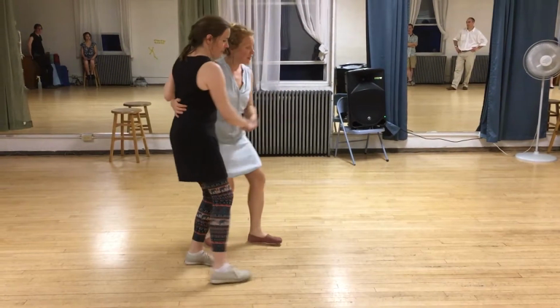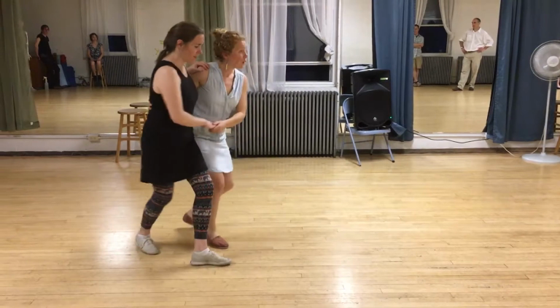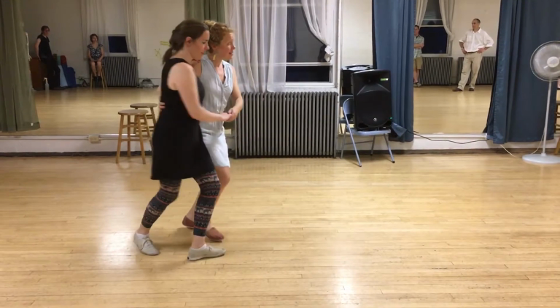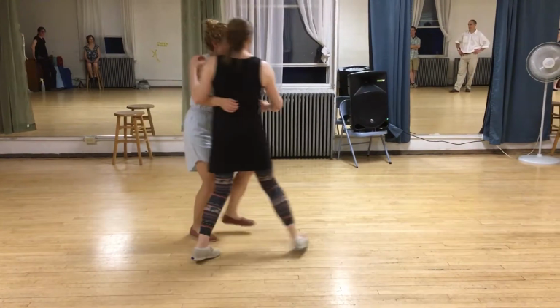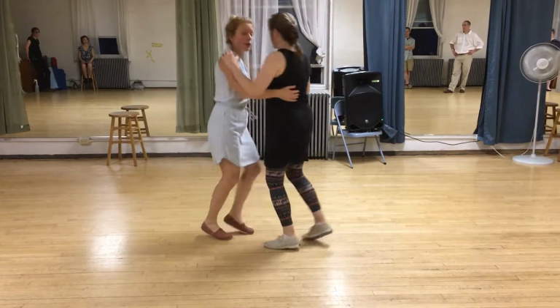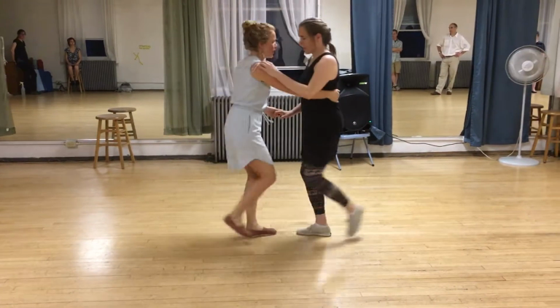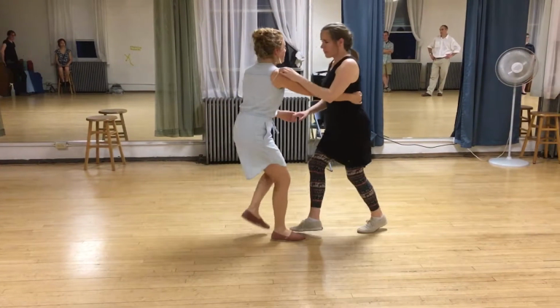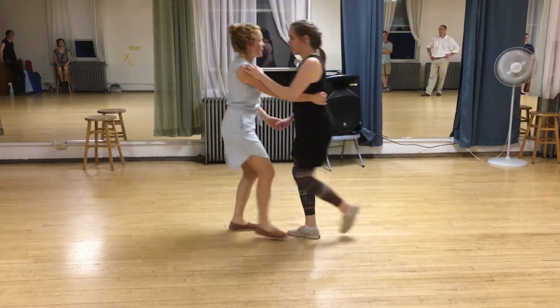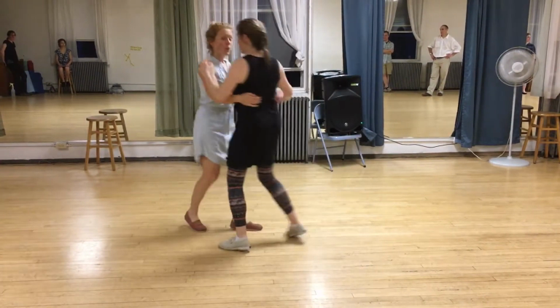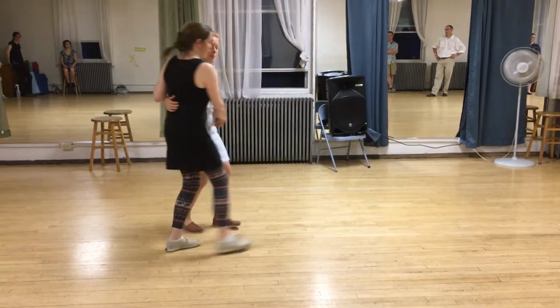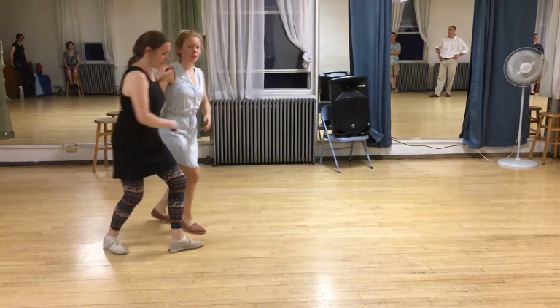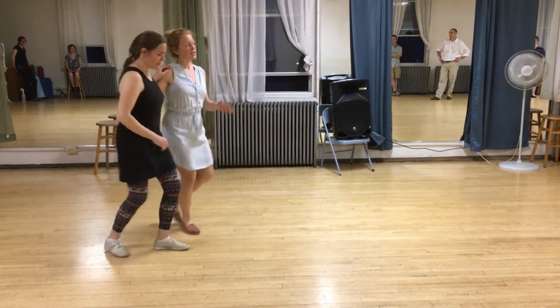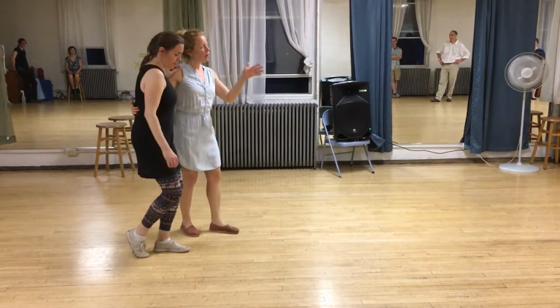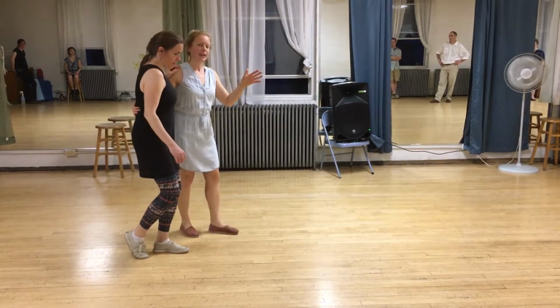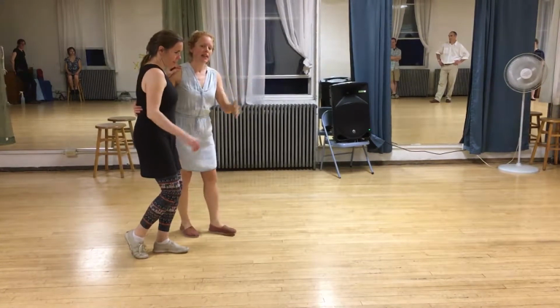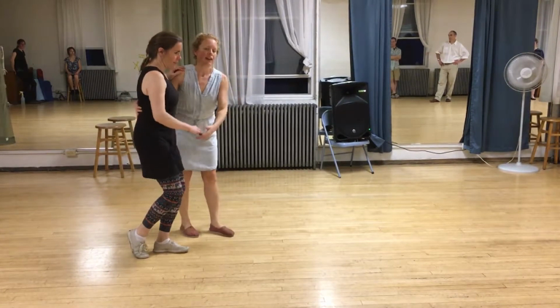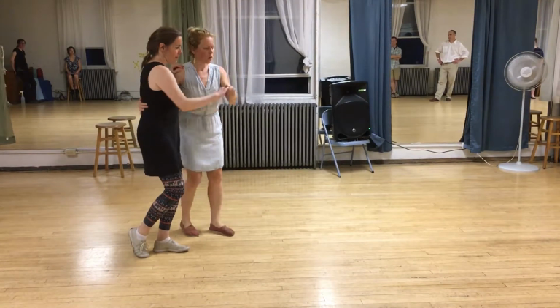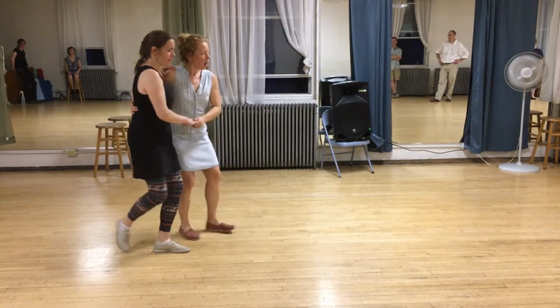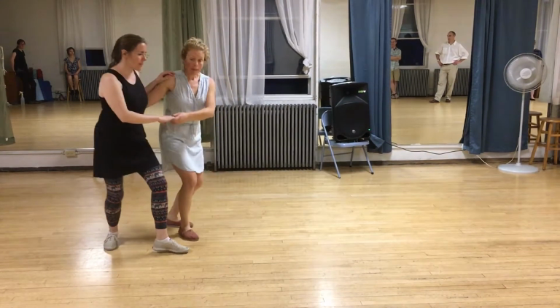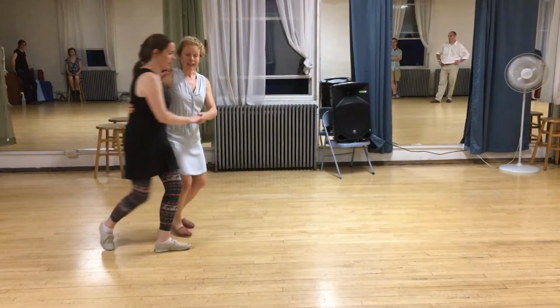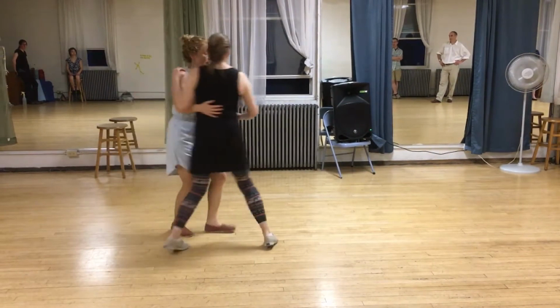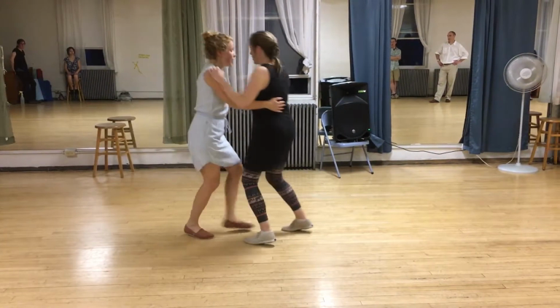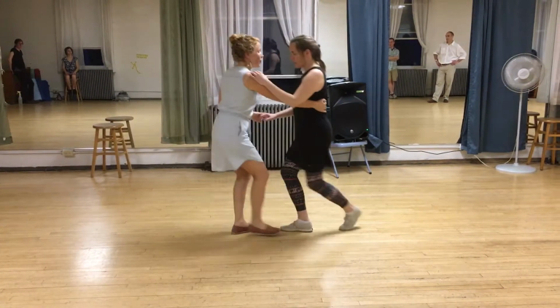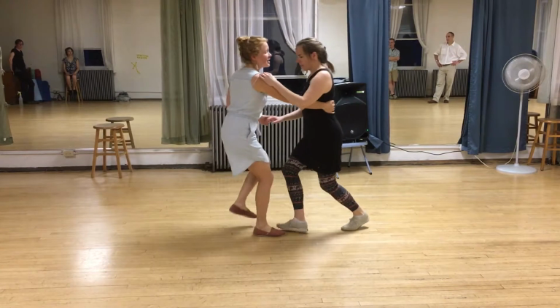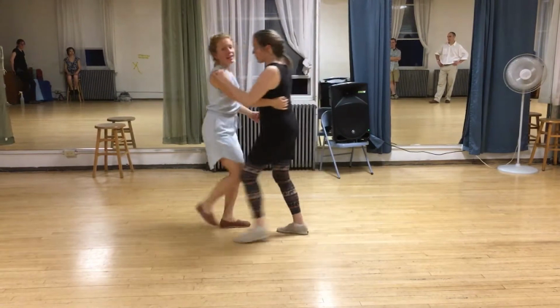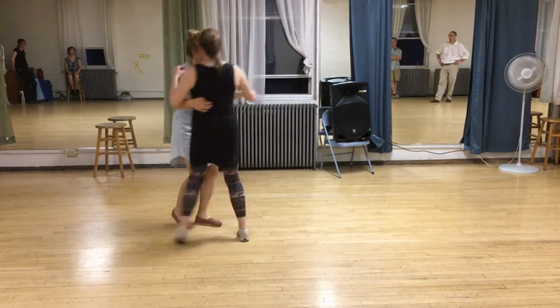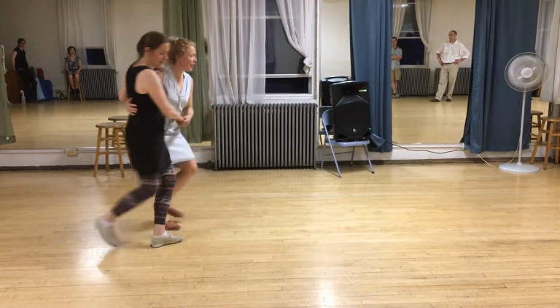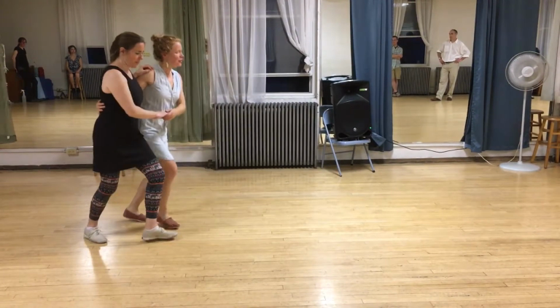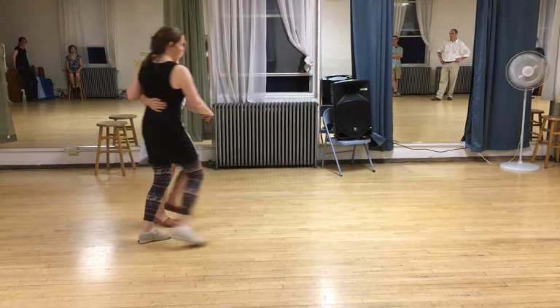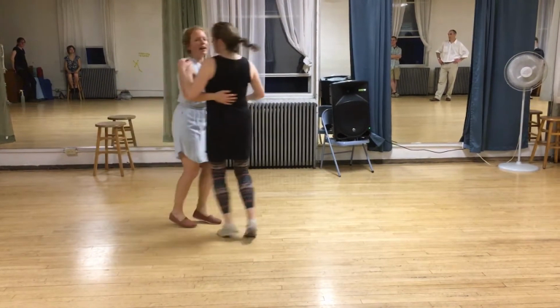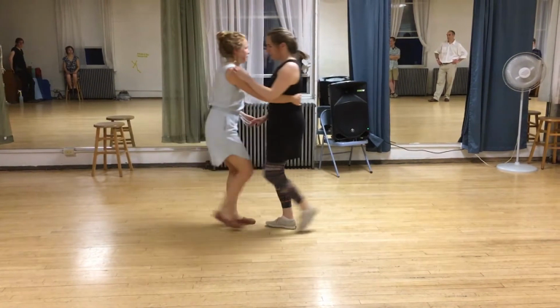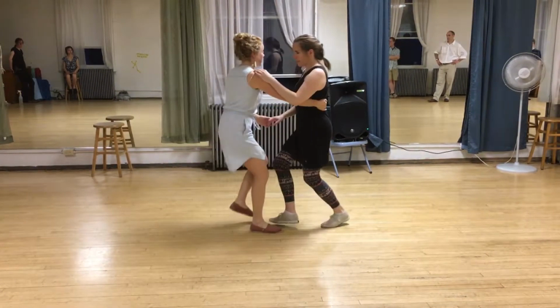From the side, we've got a front step, follow in front, step, and step. We also talked about how the follows need to go all the way to the end of the line, all the way back in the lead's hand, and then all the way to the end of the line, so they get this little stretch to come back to their lead.